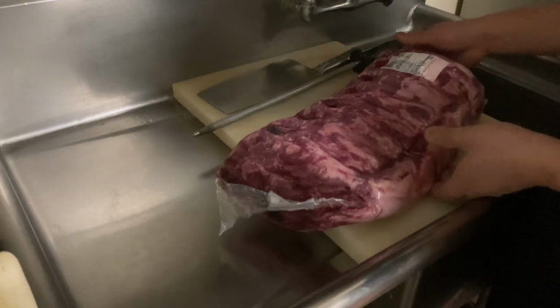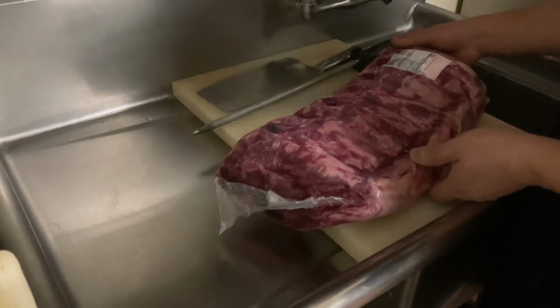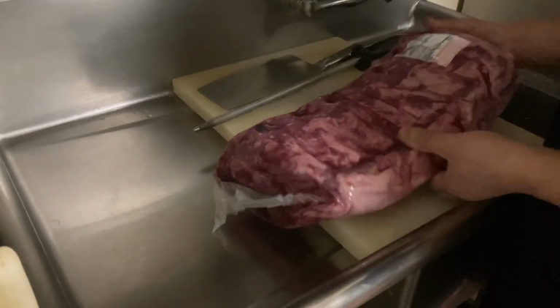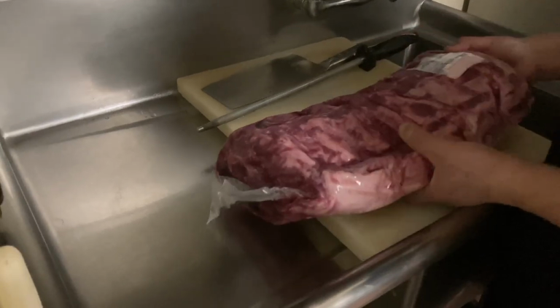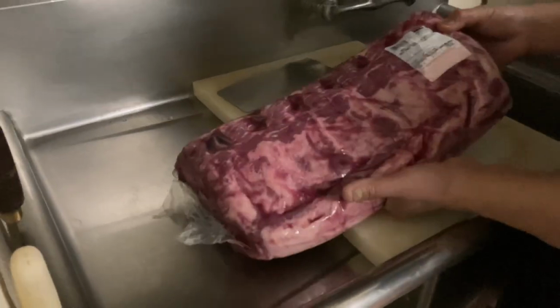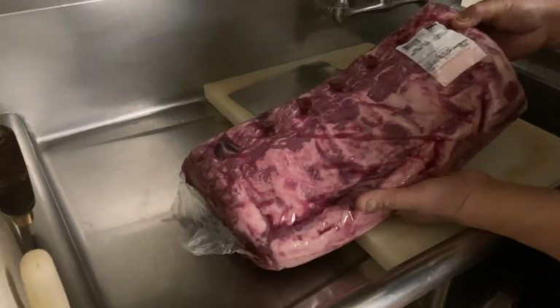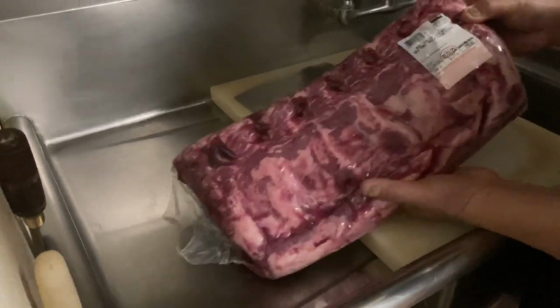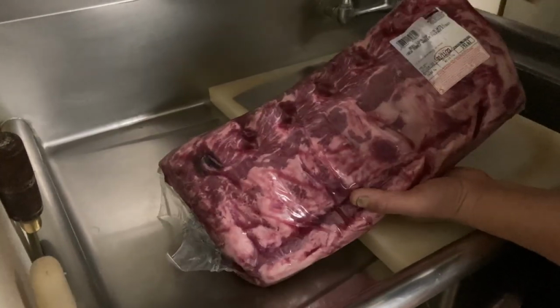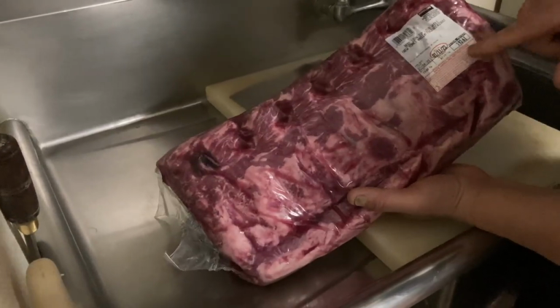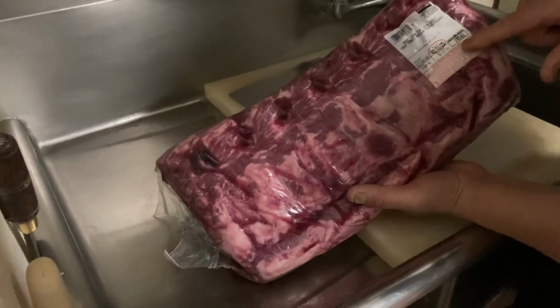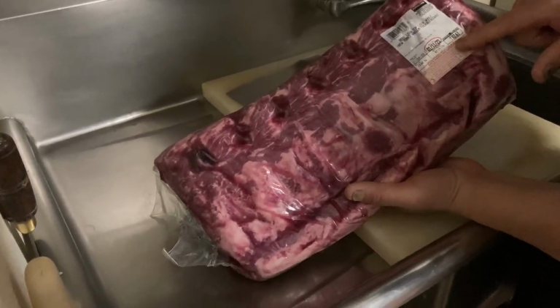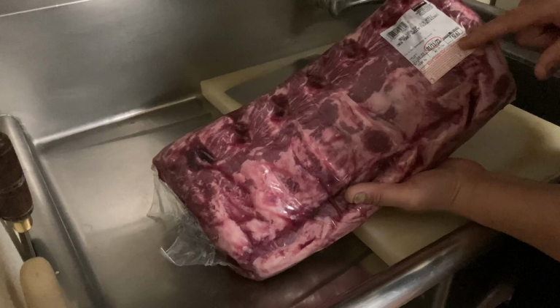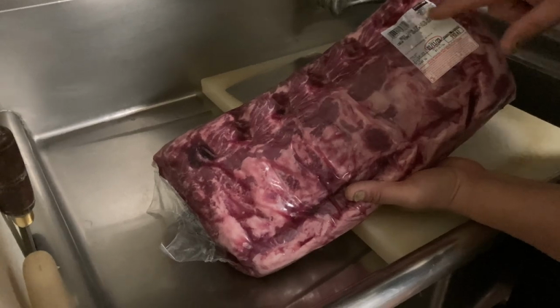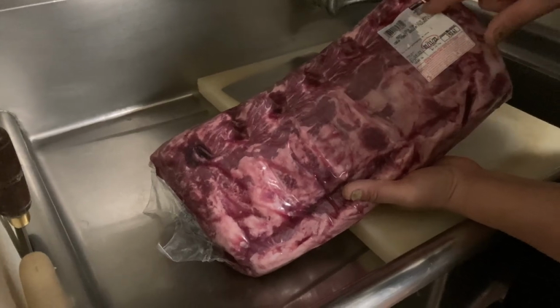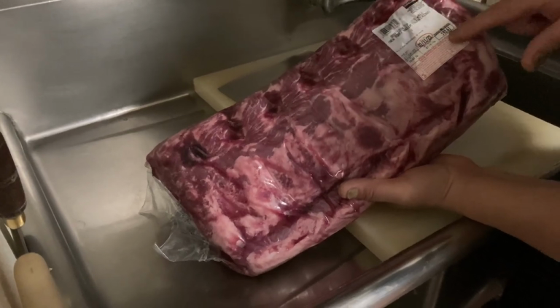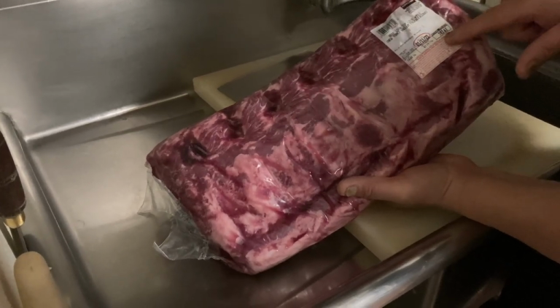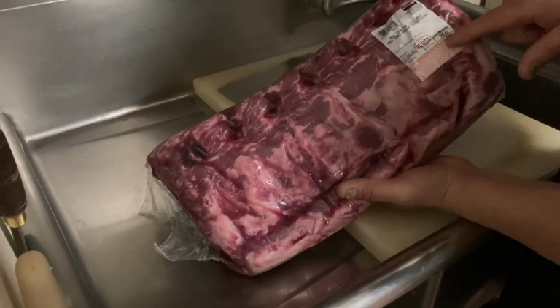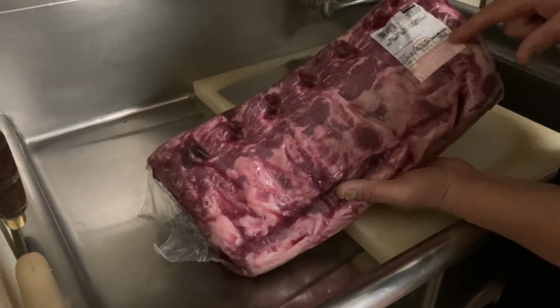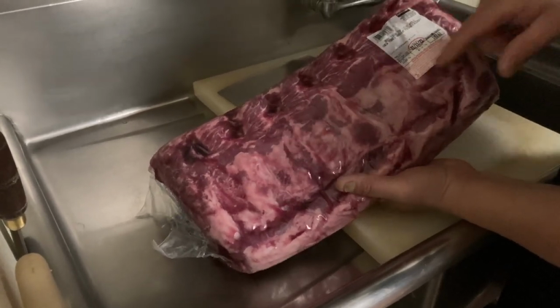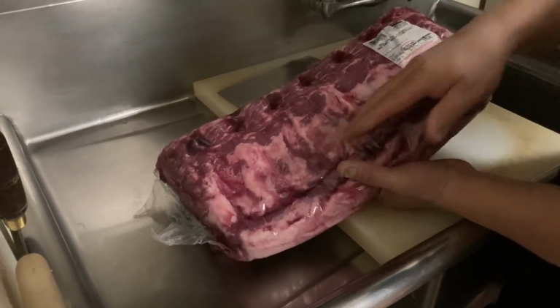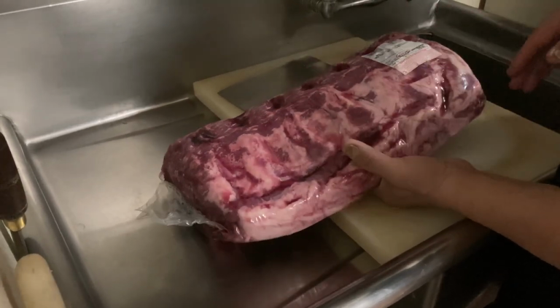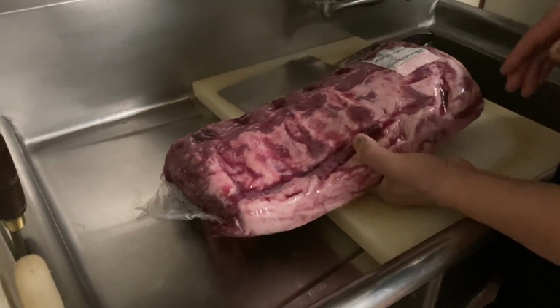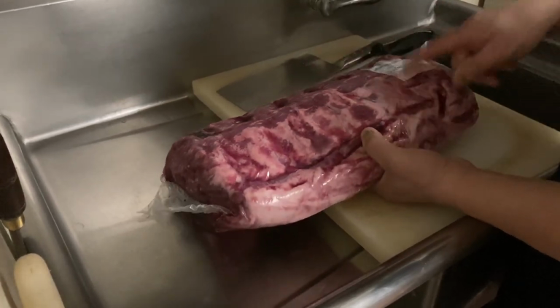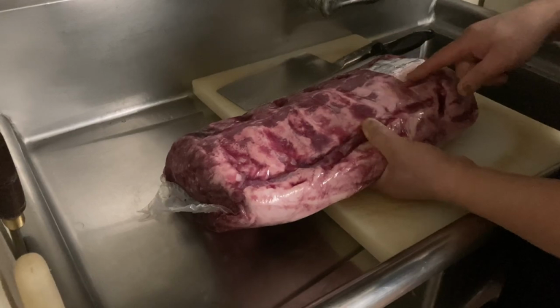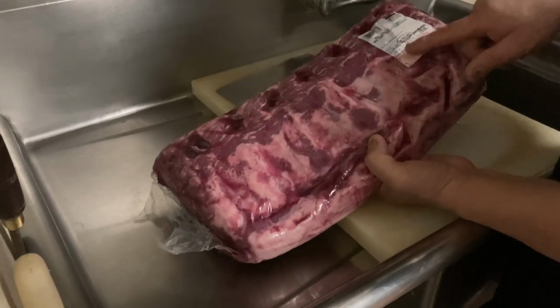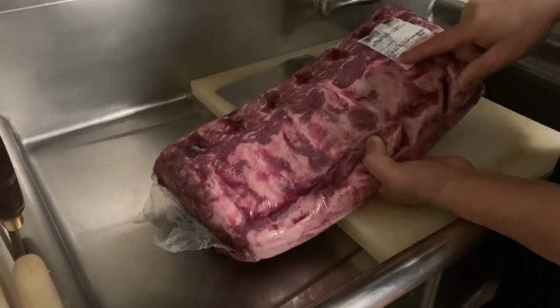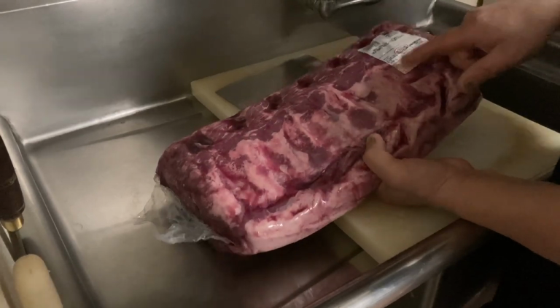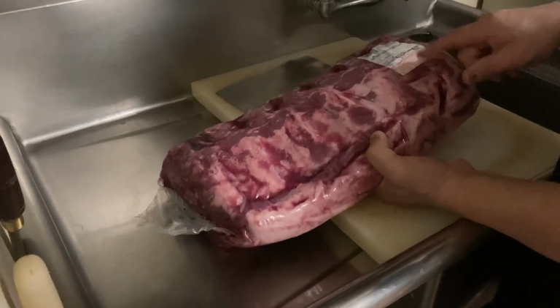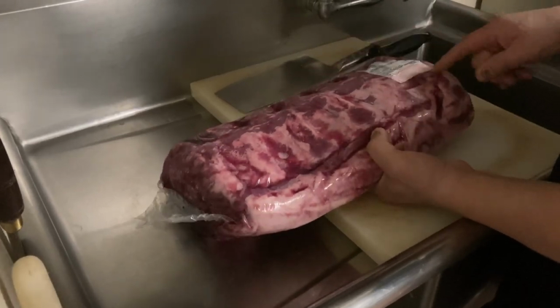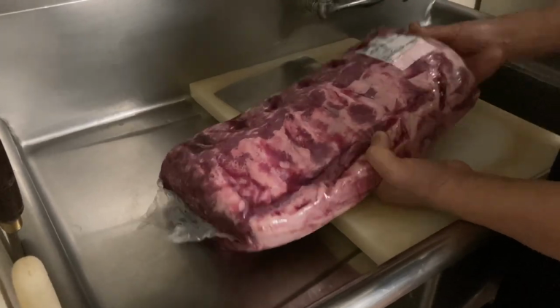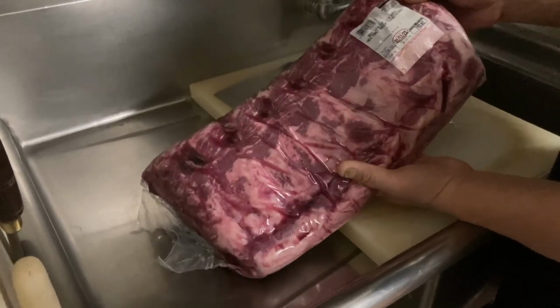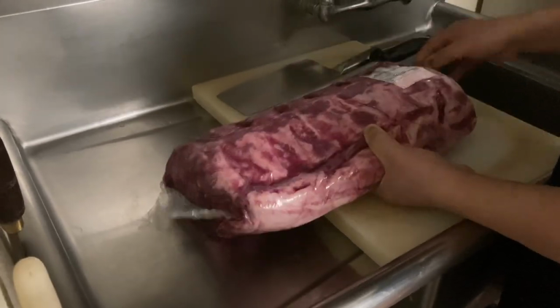Hi, I'm Chef J. I'll show you how to save money. This is the whole wheat — the New York strip from Costco, $93.60. It's about 13 pounds. I just bought this to show you how to cut it.